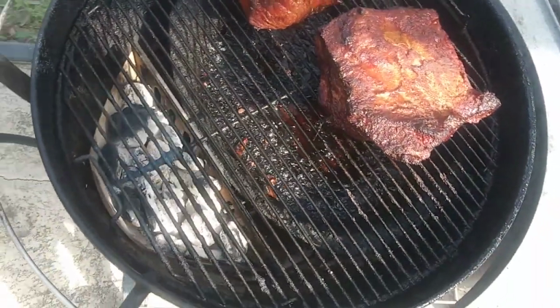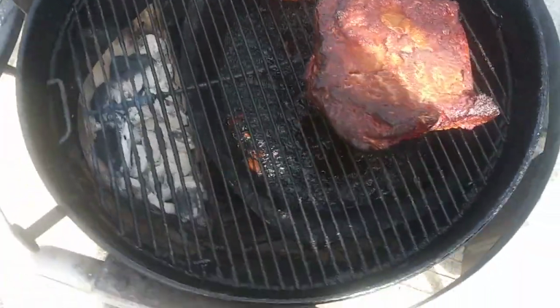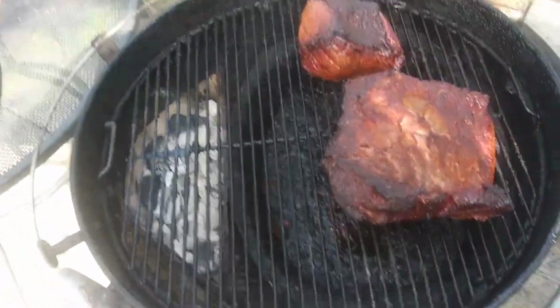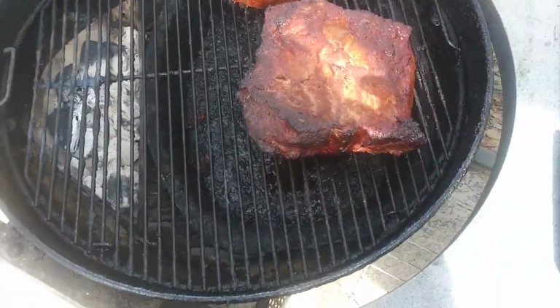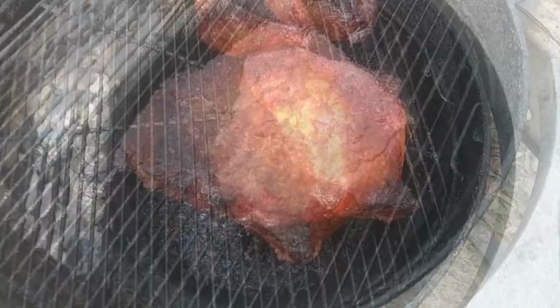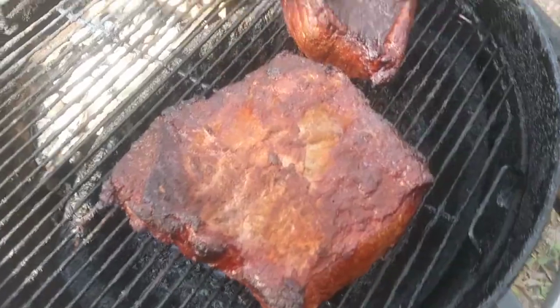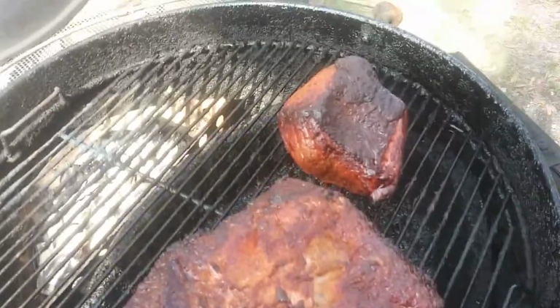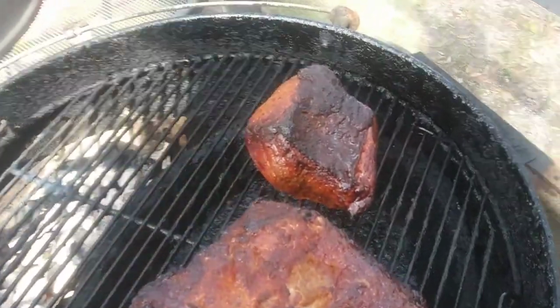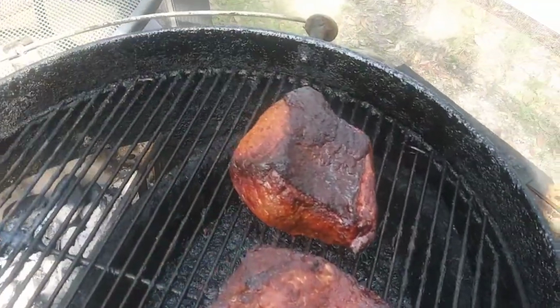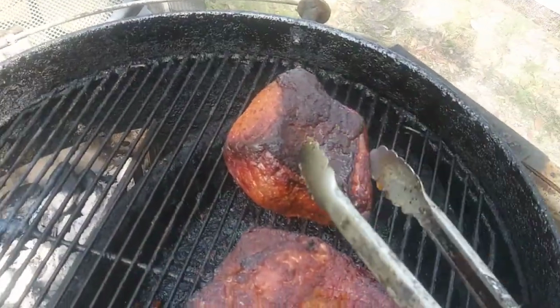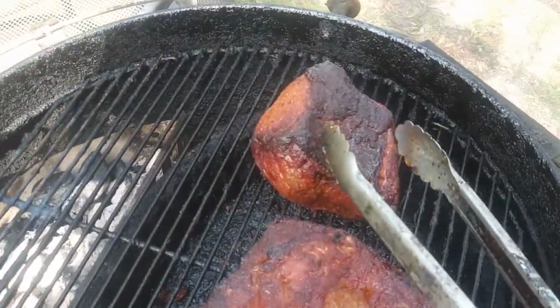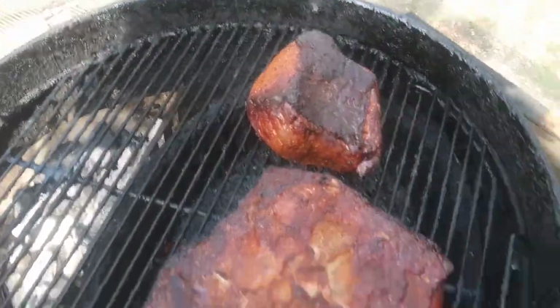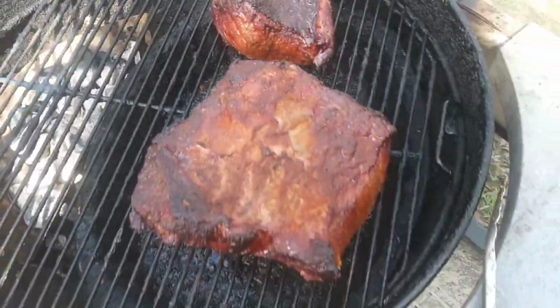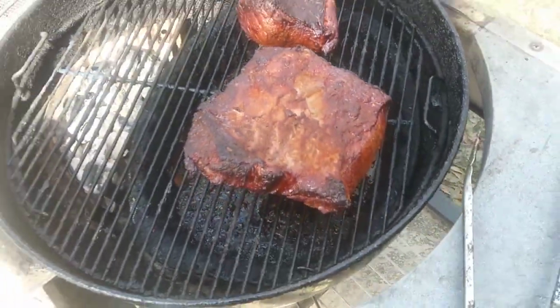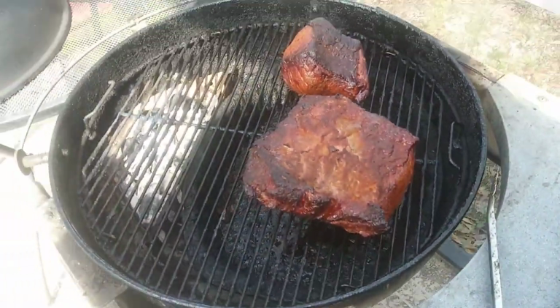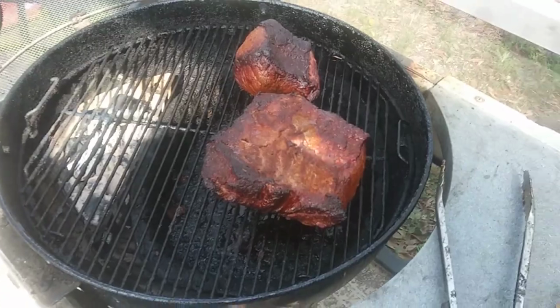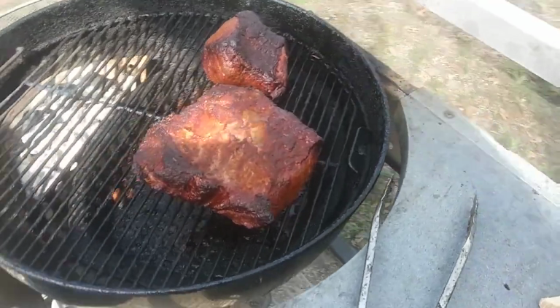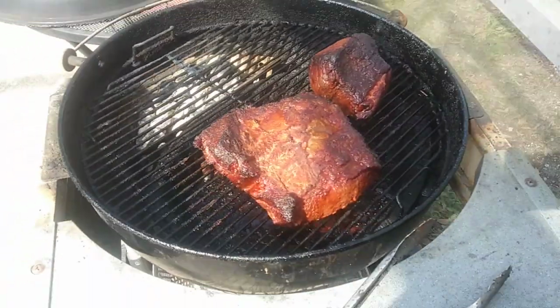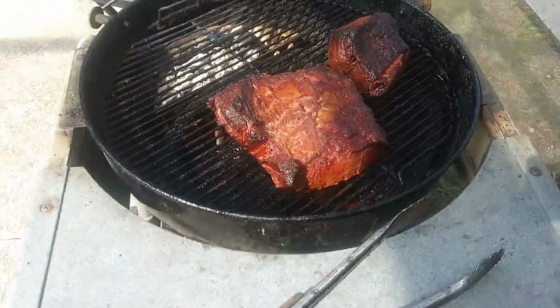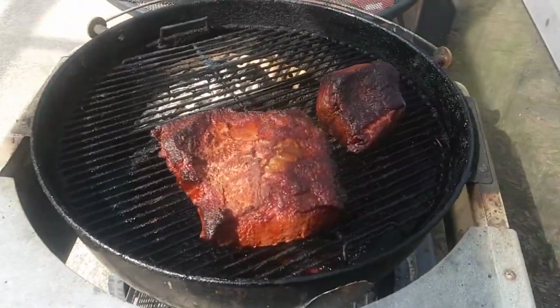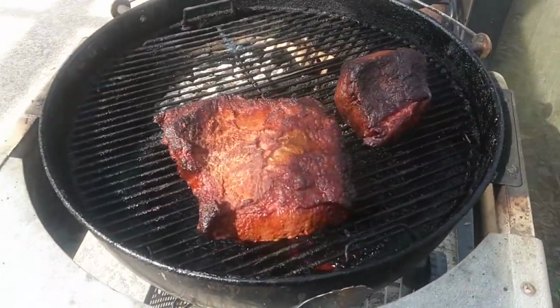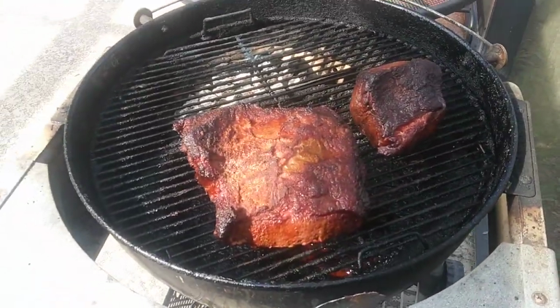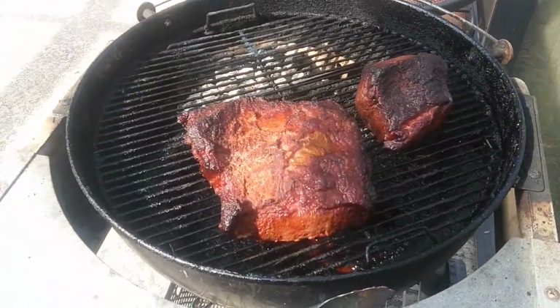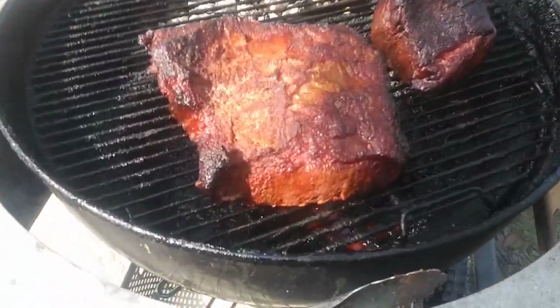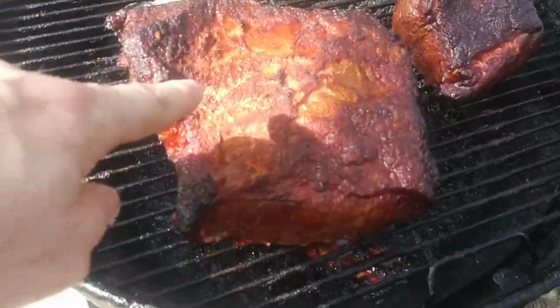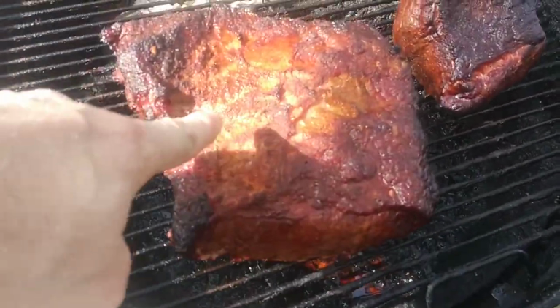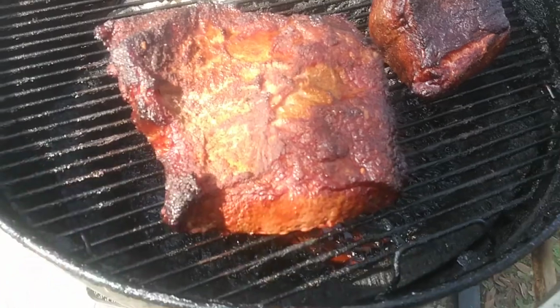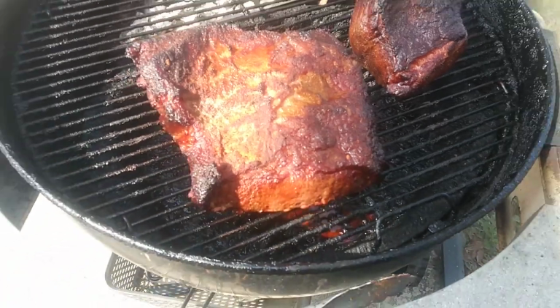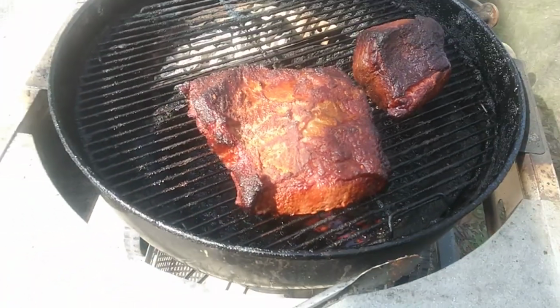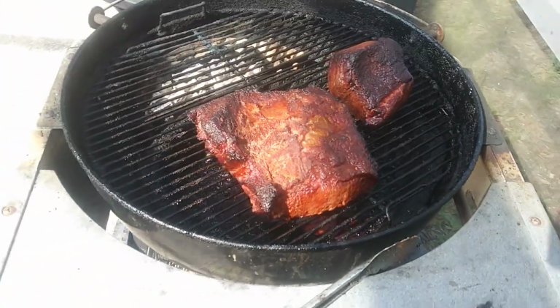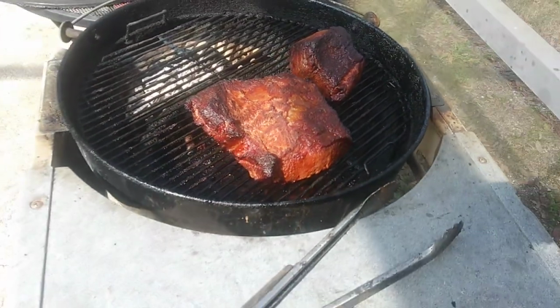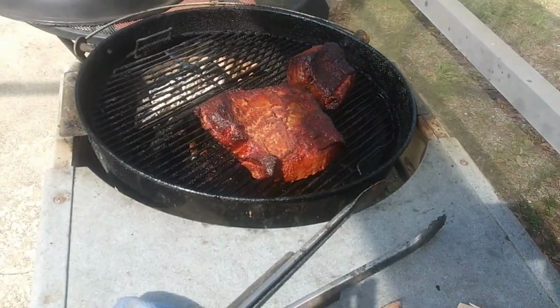It definitely needs some charcoal and it's looking pretty good - this looks really good. I probably should read some instructions on how to cook a brisket, when to wrap it and whatnot, but I want this bark to be darker so we're gonna leave it smoking here a little bit longer.